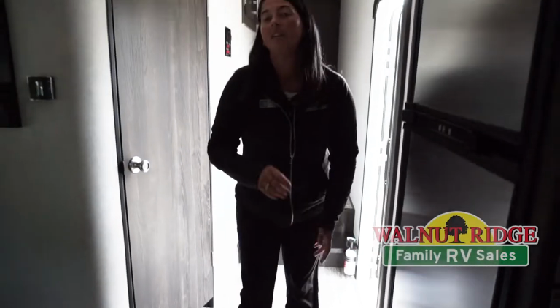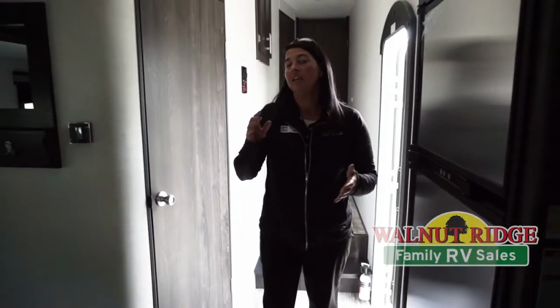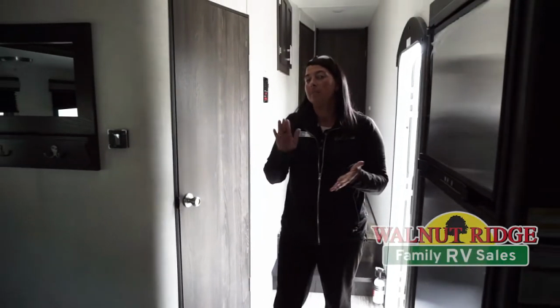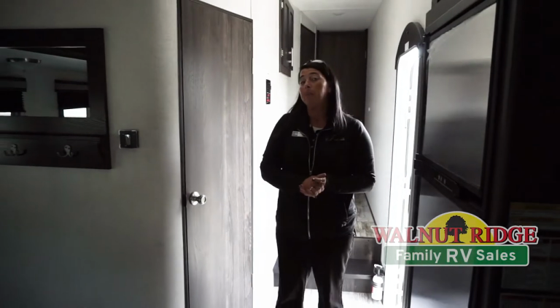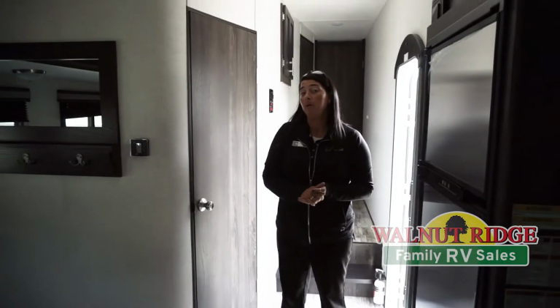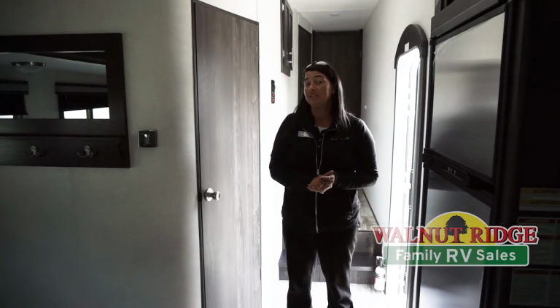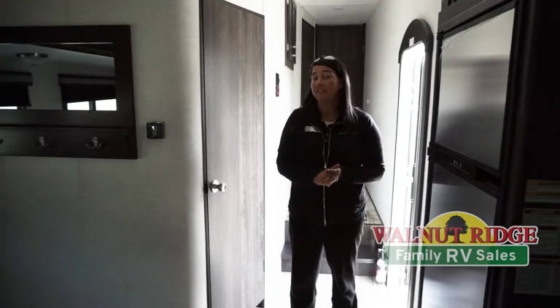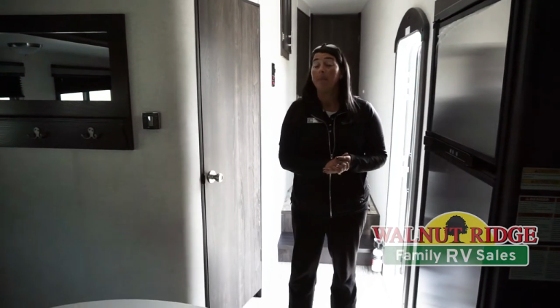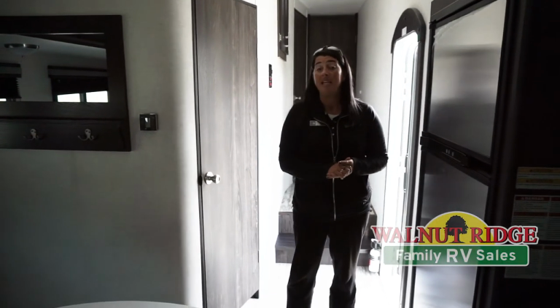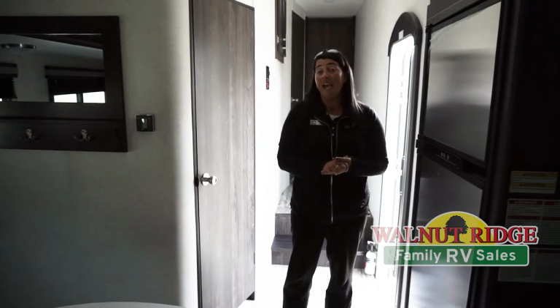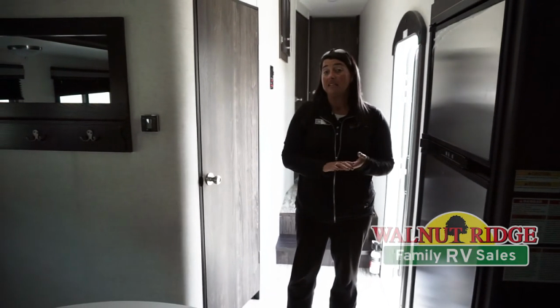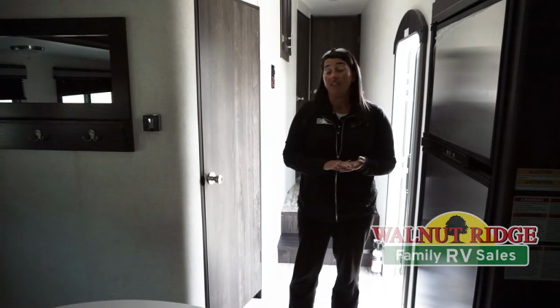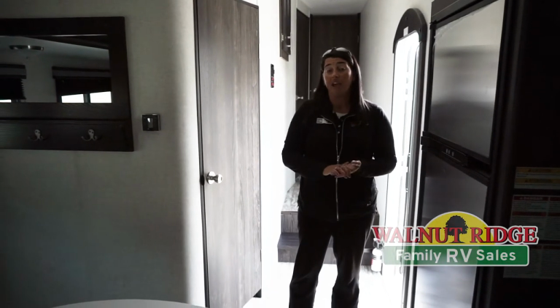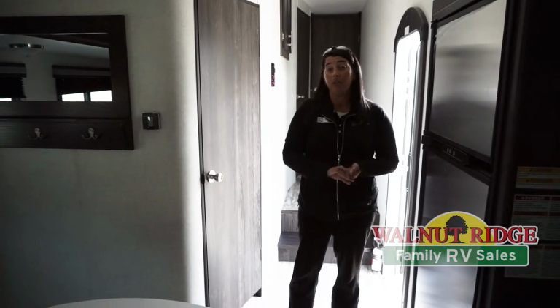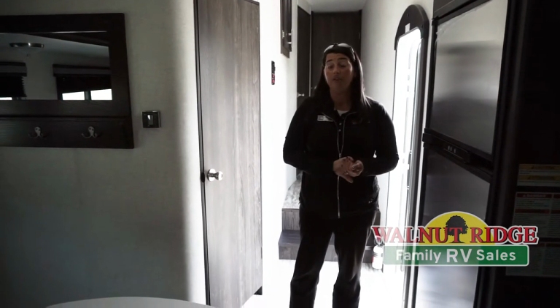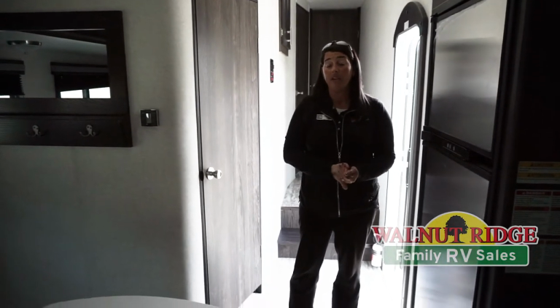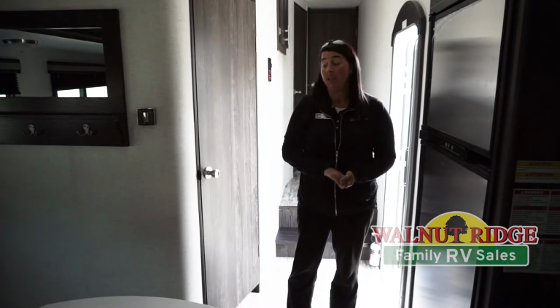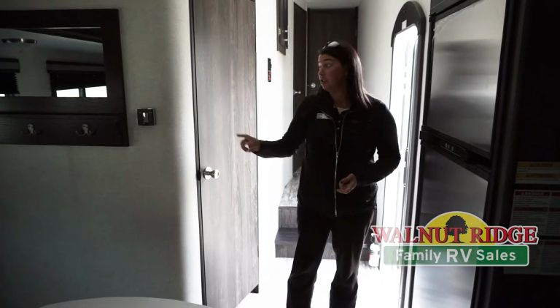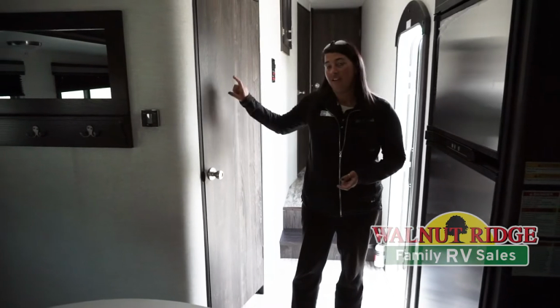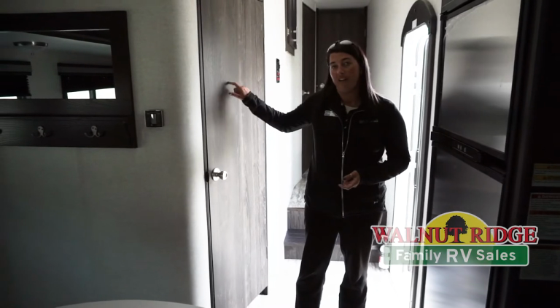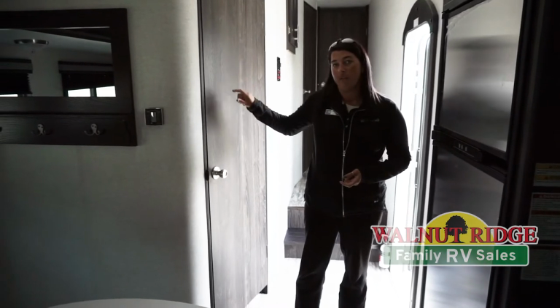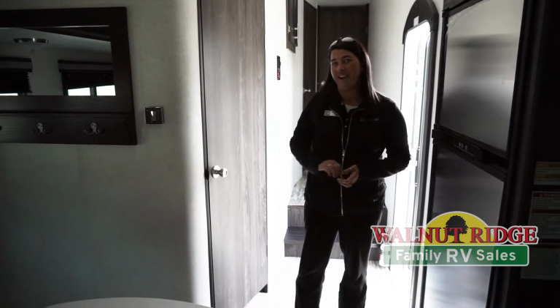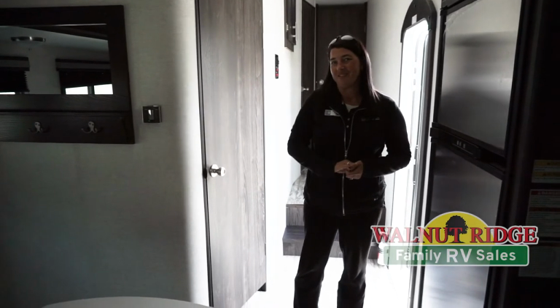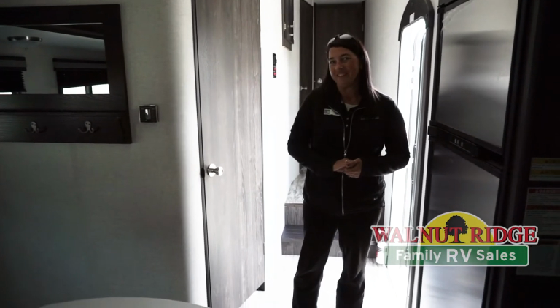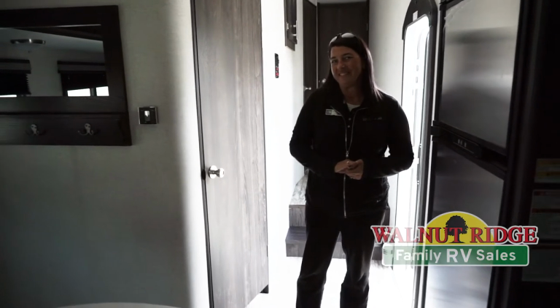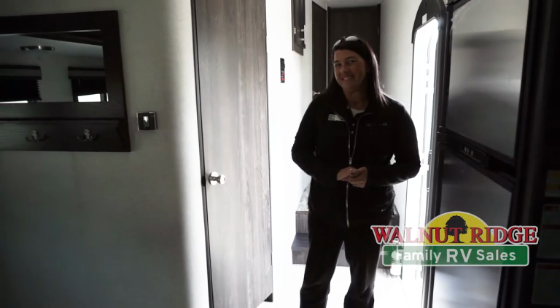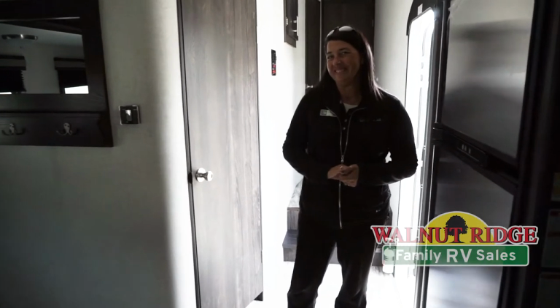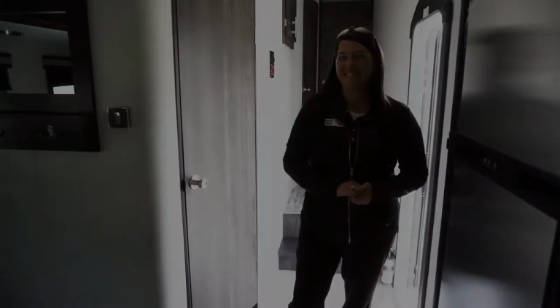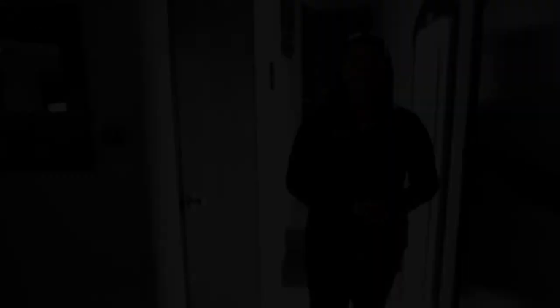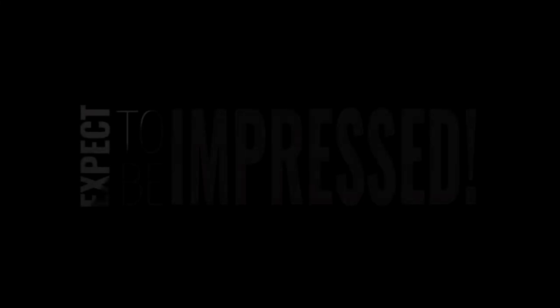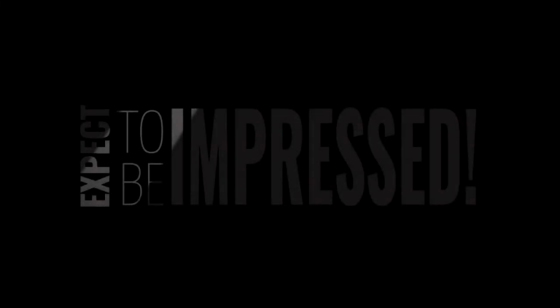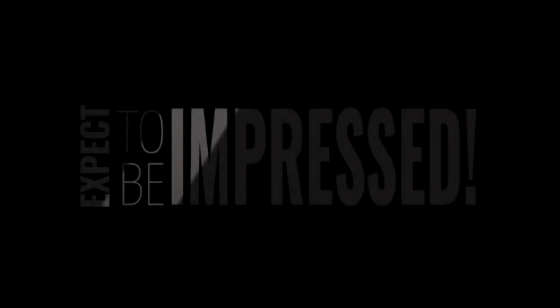Make an appointment with us to come in and see the Lite 335 MBH and find out what's behind this door. We'll see you next time. Bye.